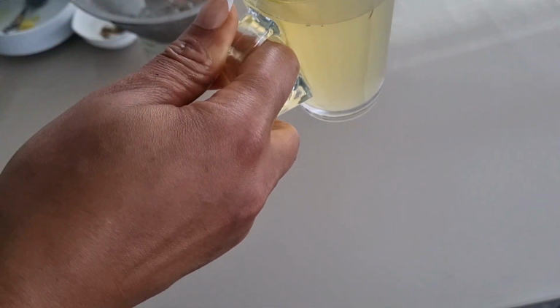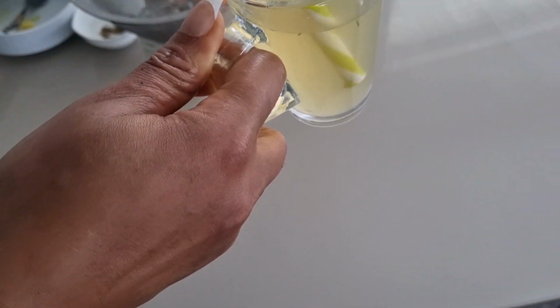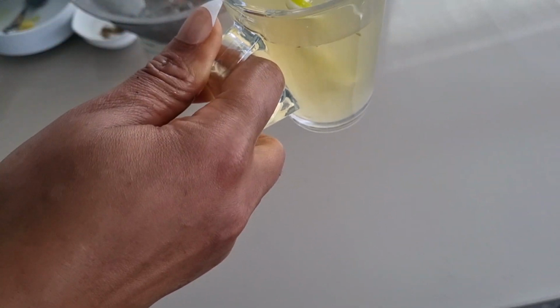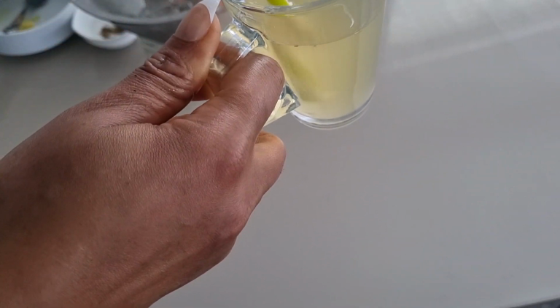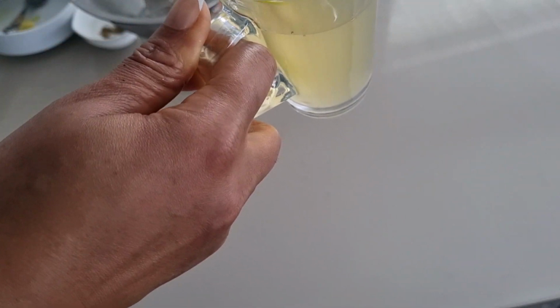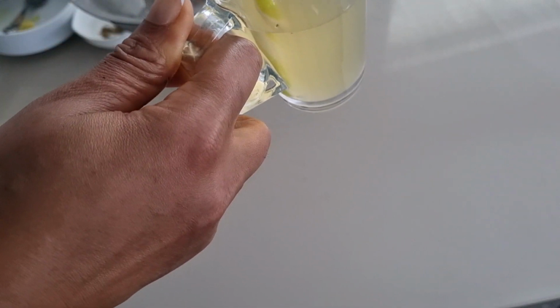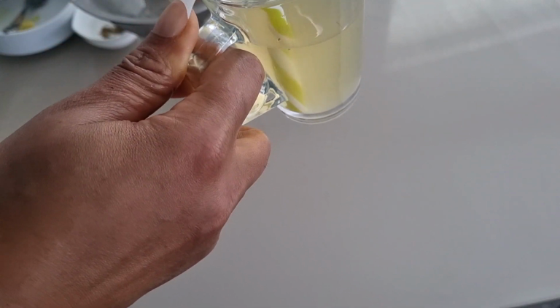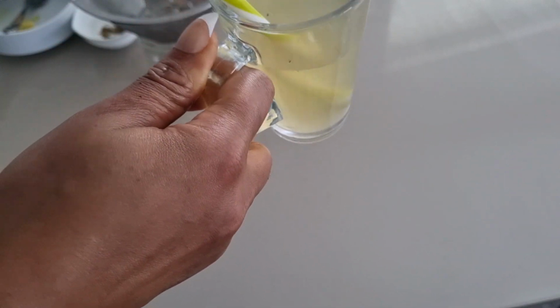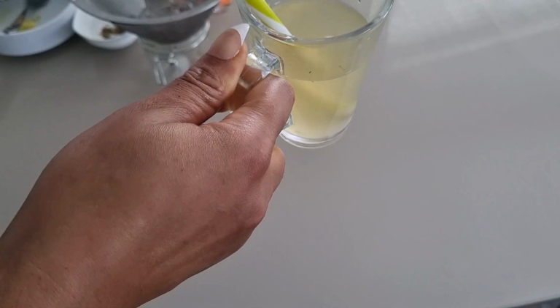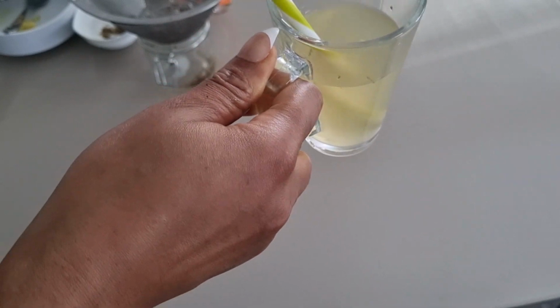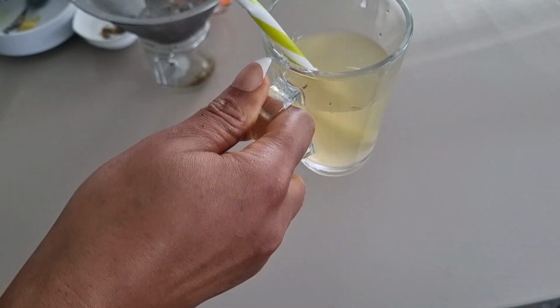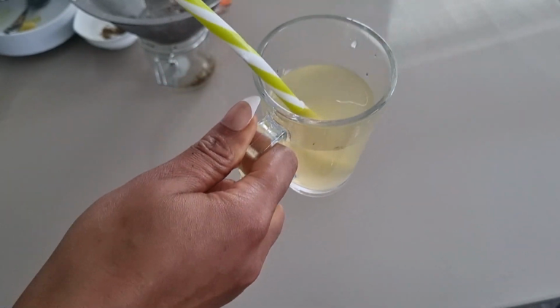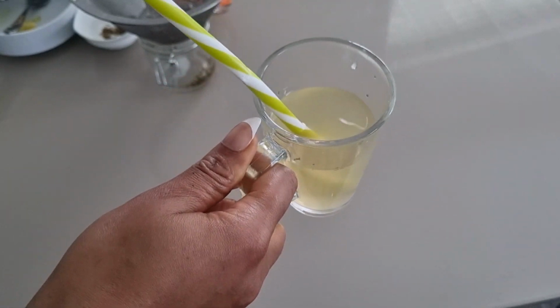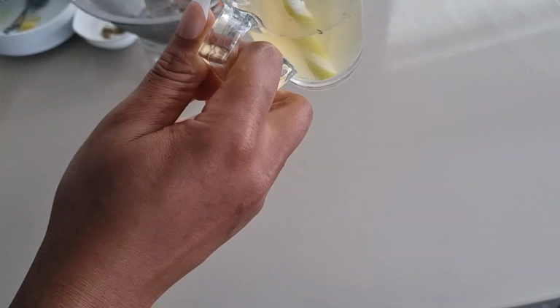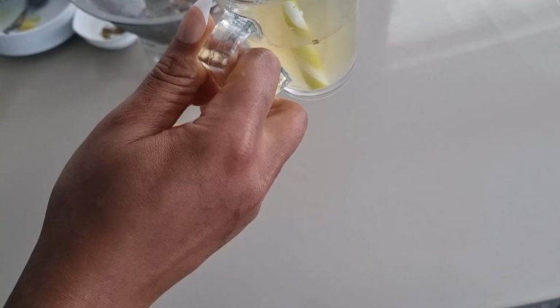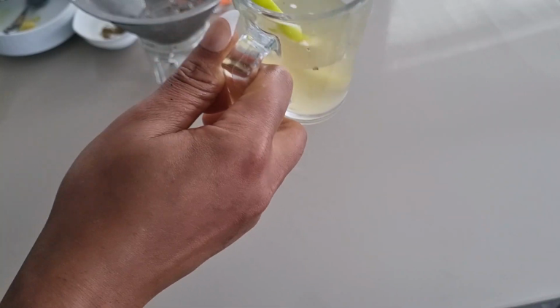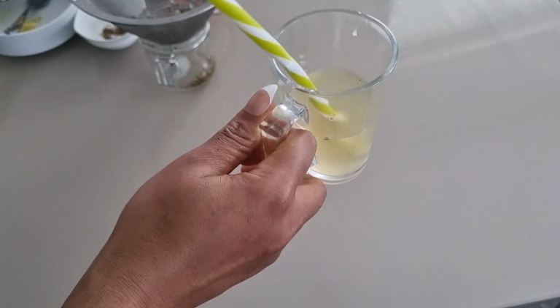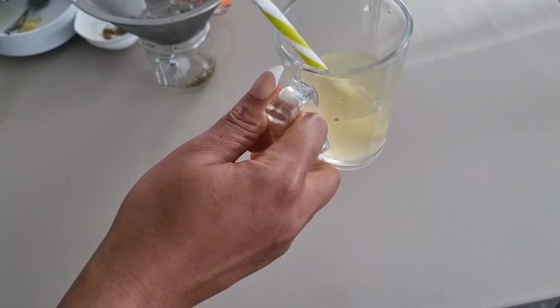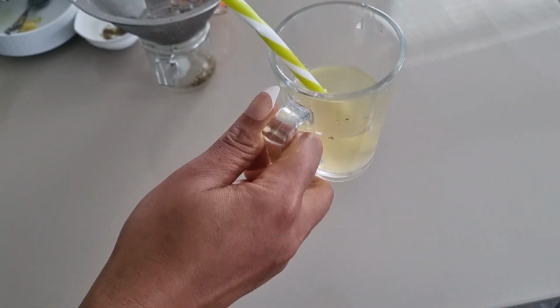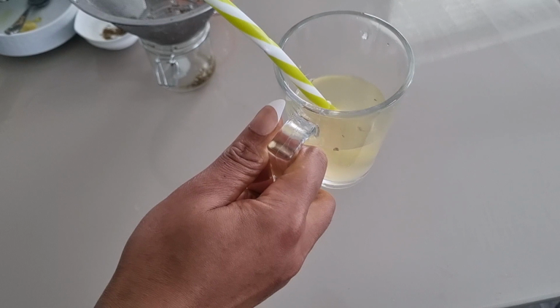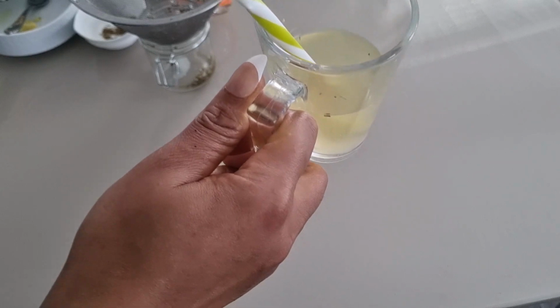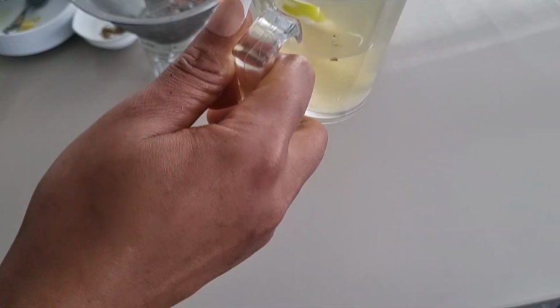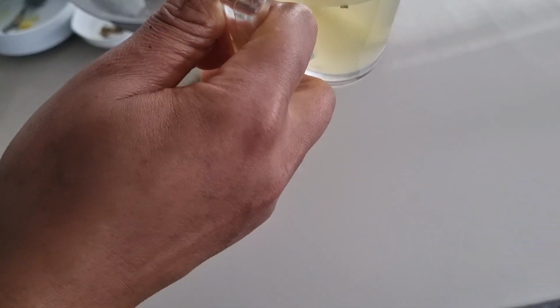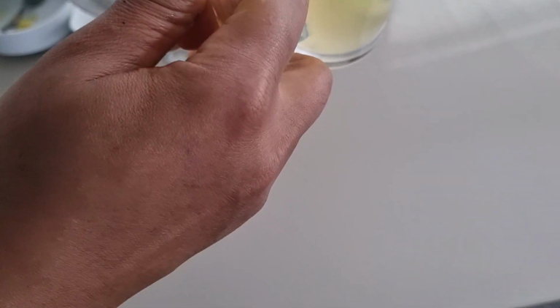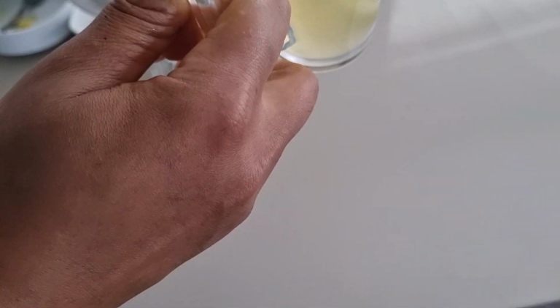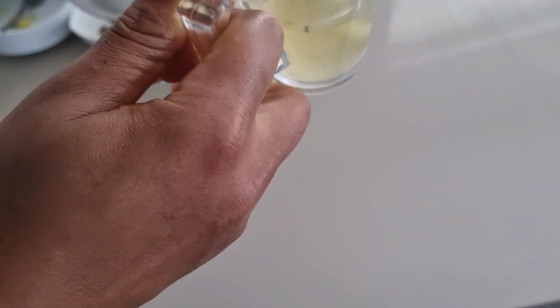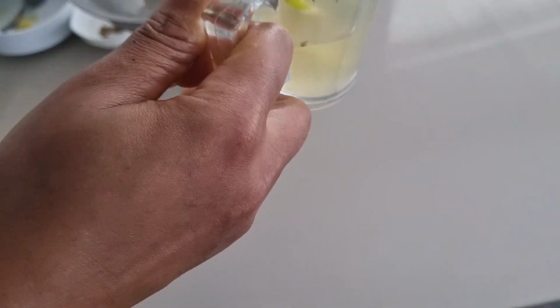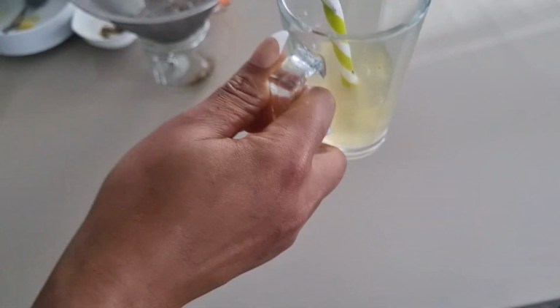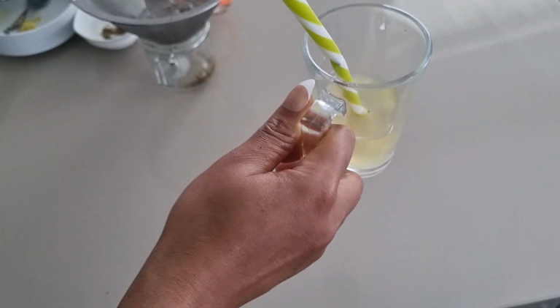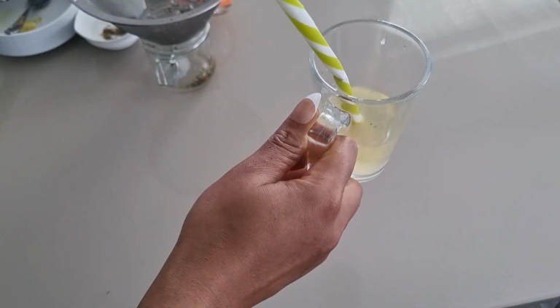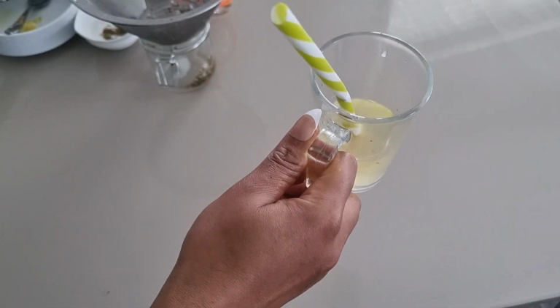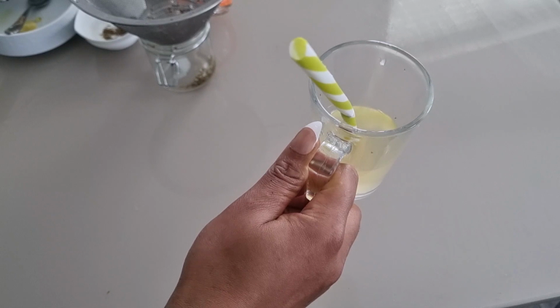Then I'm going to enjoy one cup of this tea. You need to enjoy it while warm. This tea is so effective because it will help to fight the bacteria that causes cold, flu, and cough.